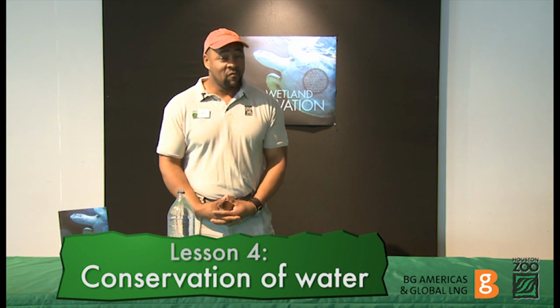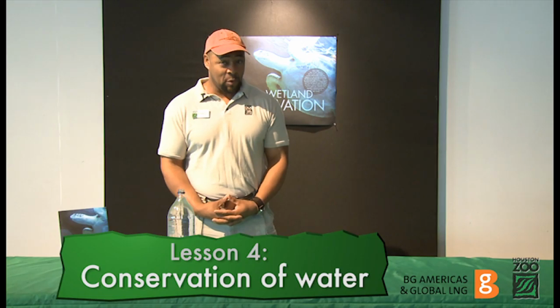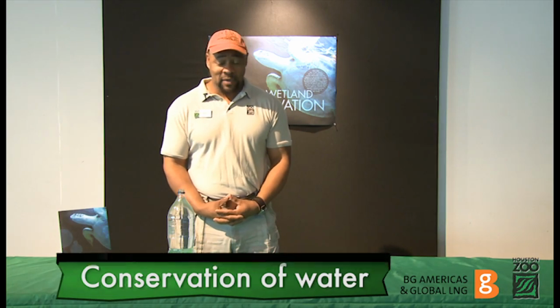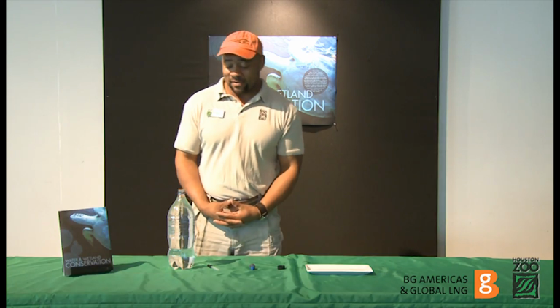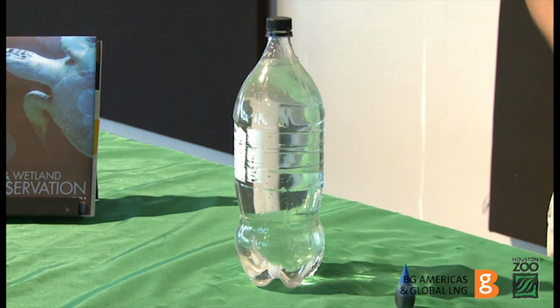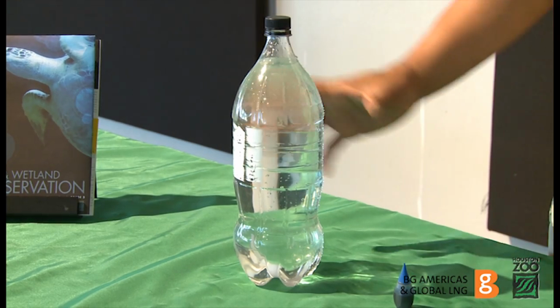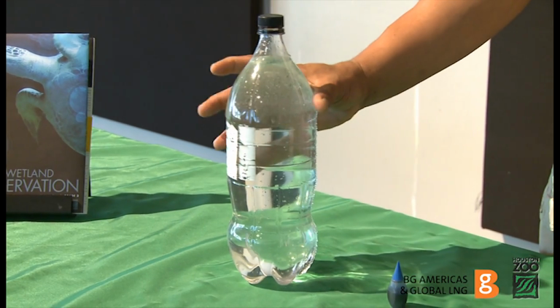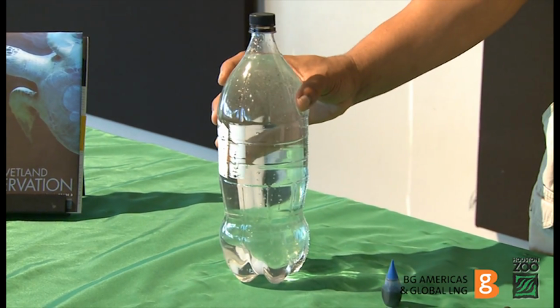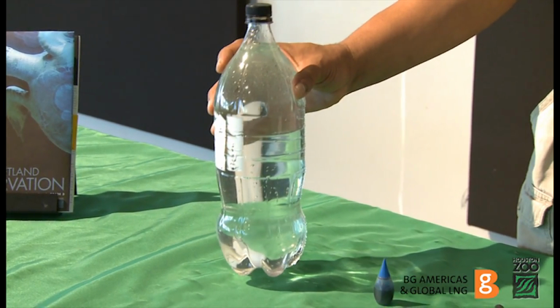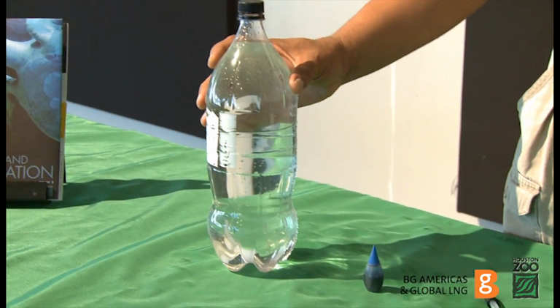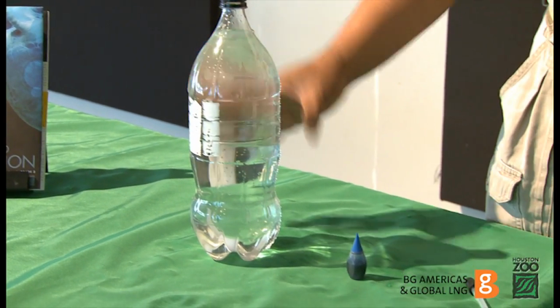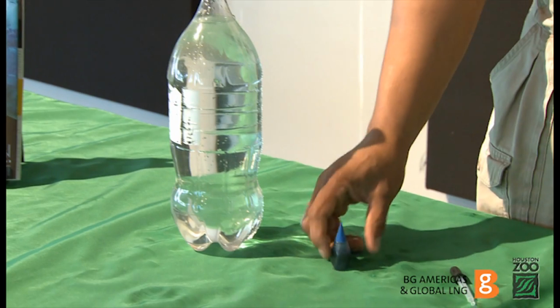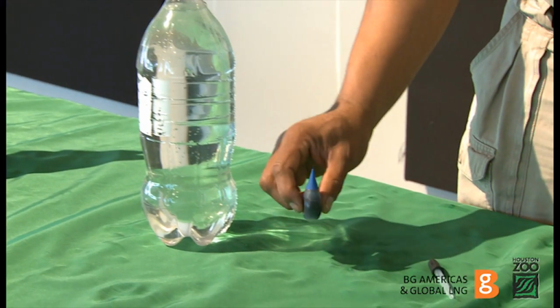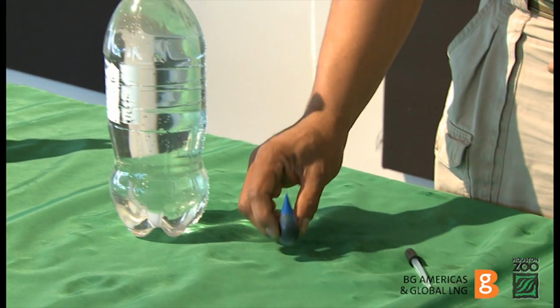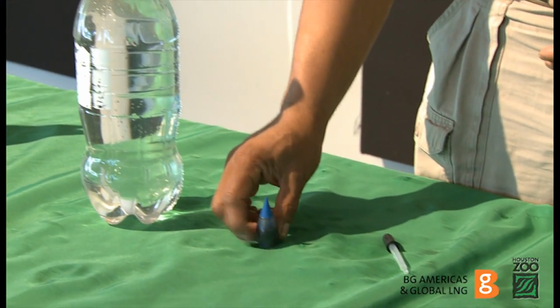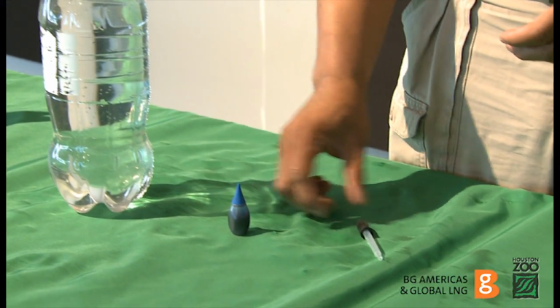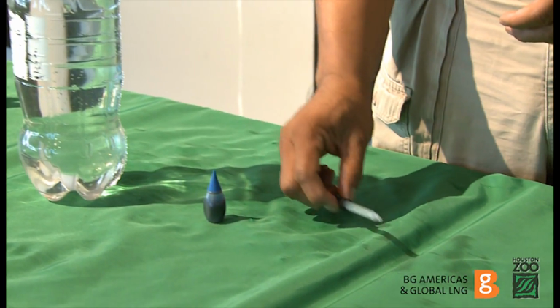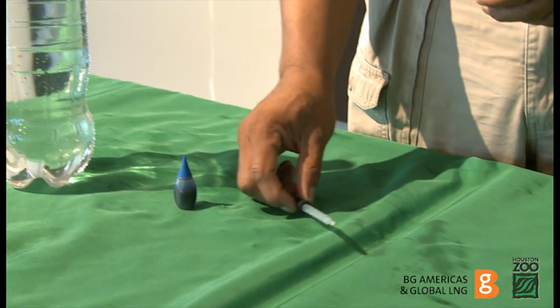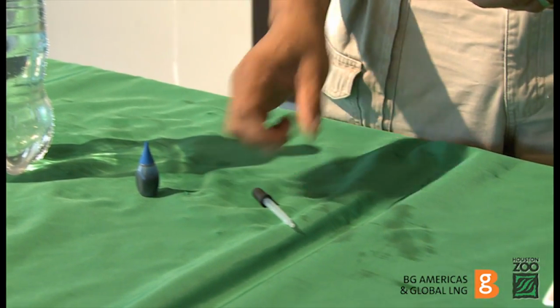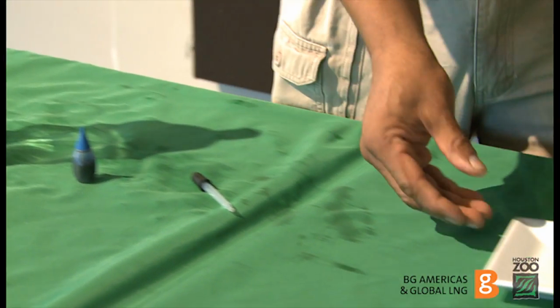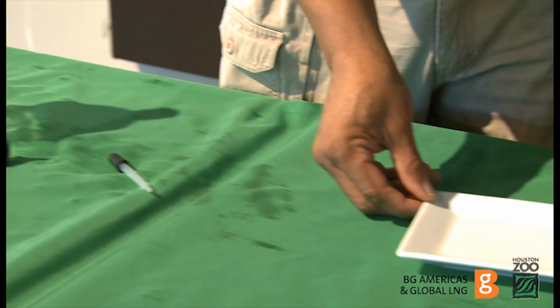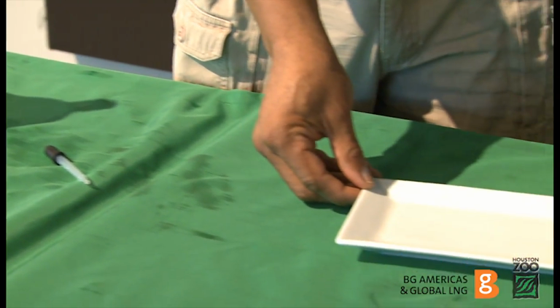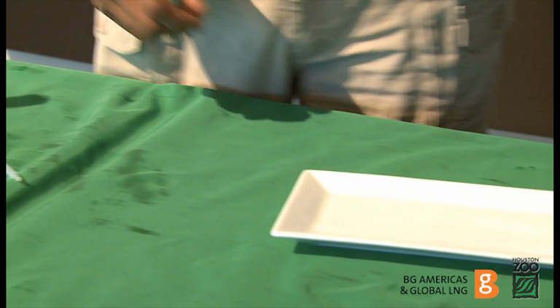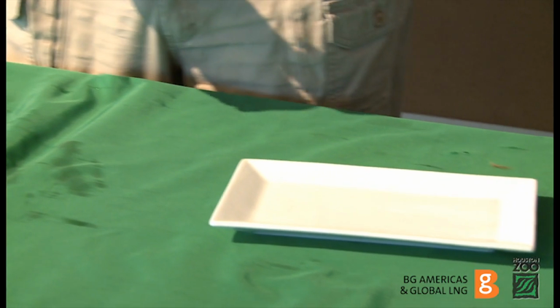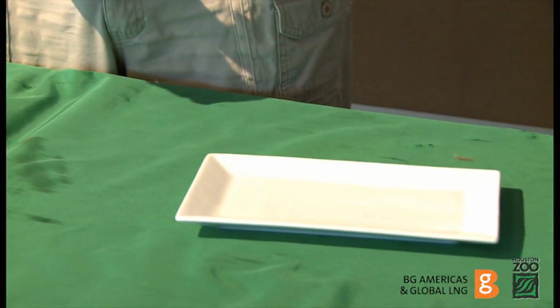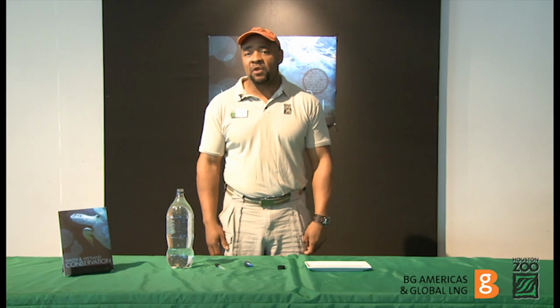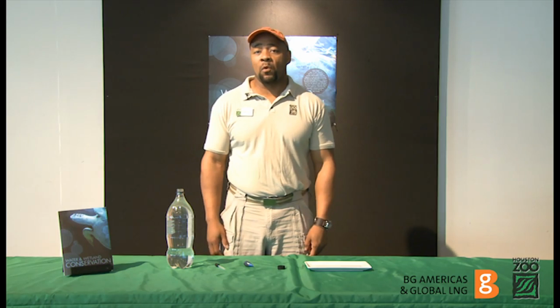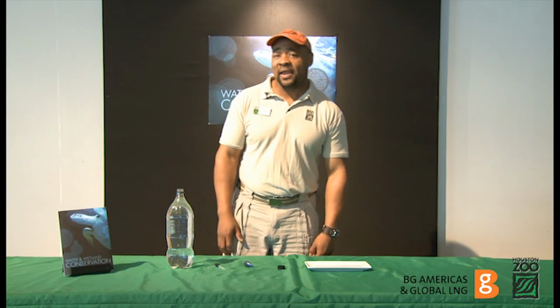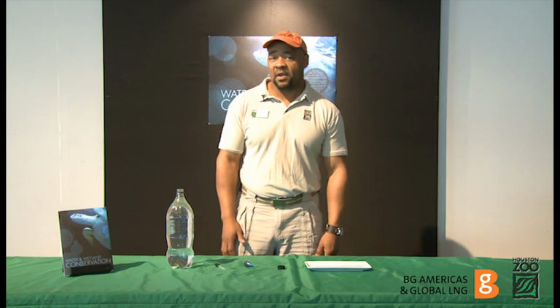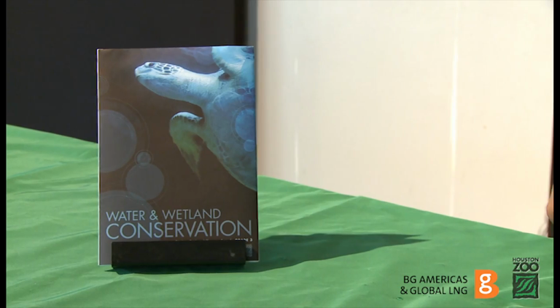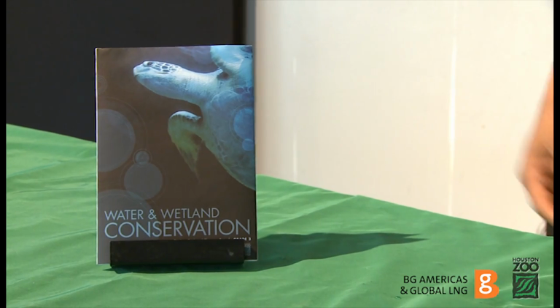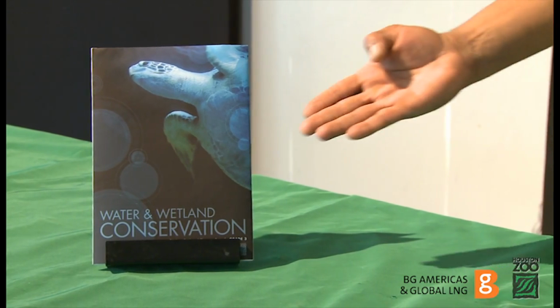For this experiment you will need a 2-liter bottle of water, blue food coloring, one eyedropper, and a plate. Make sure you have the worksheet handy because we will reference it from time to time.